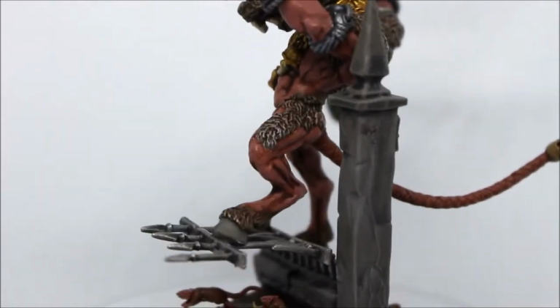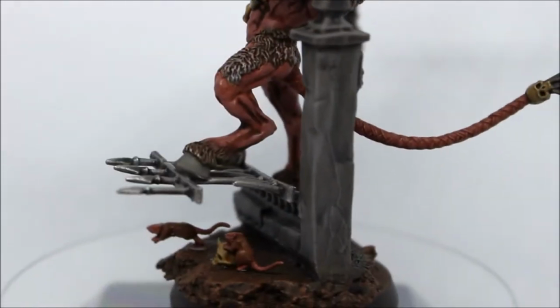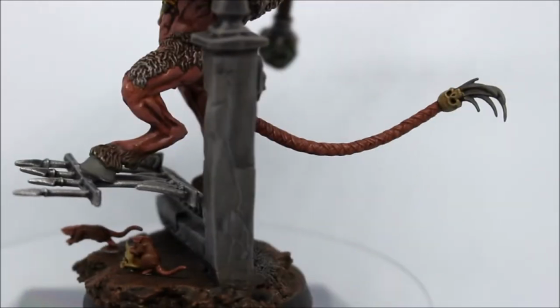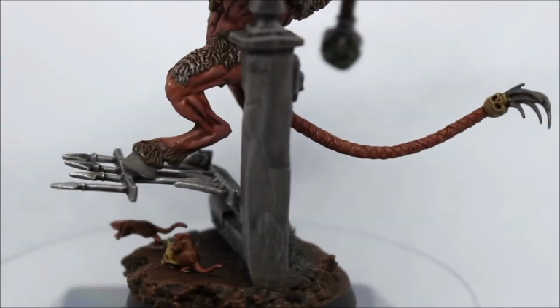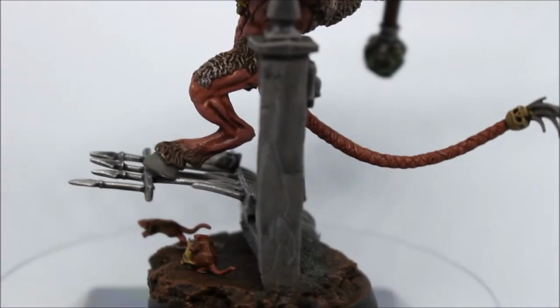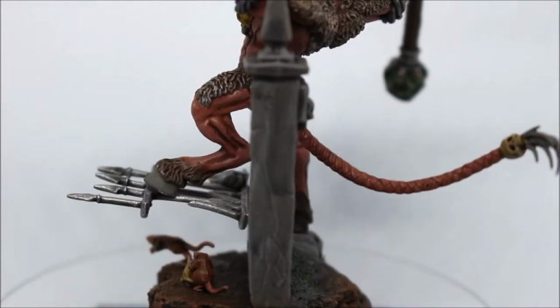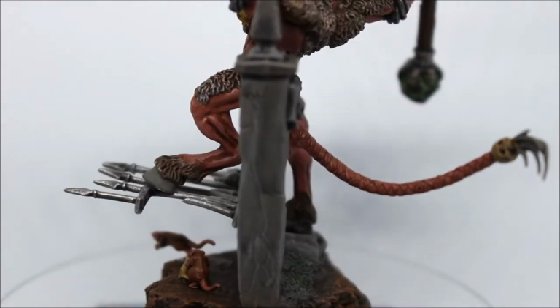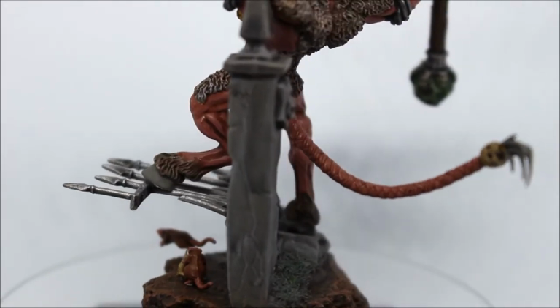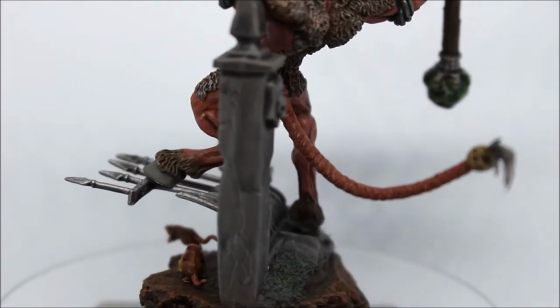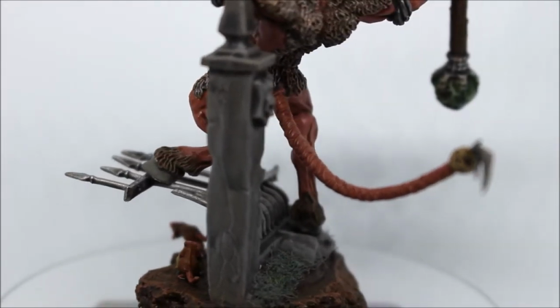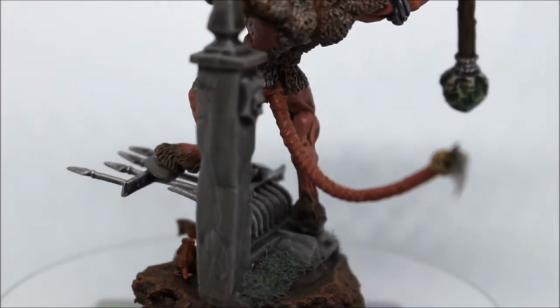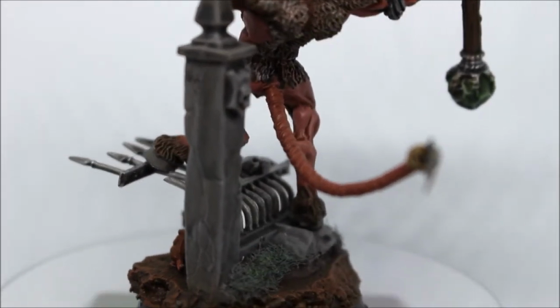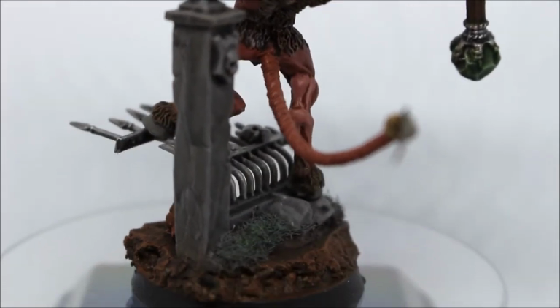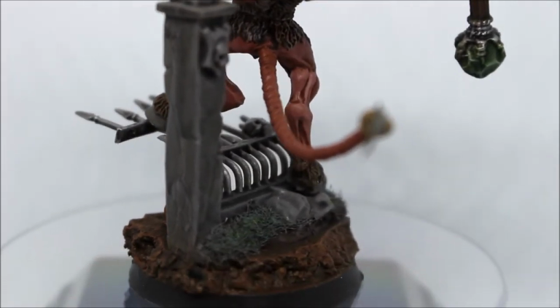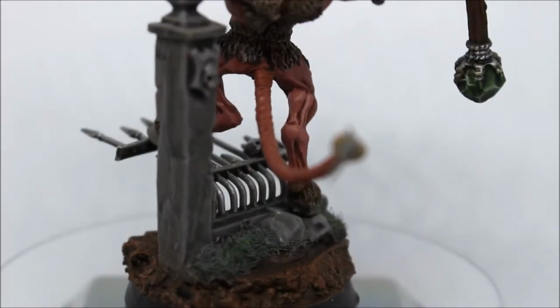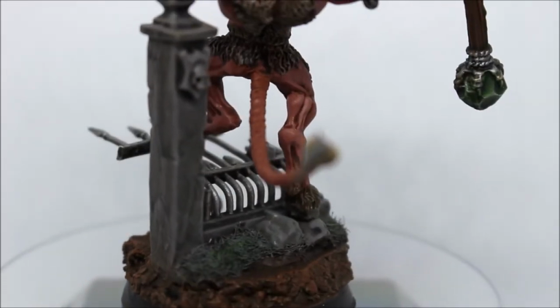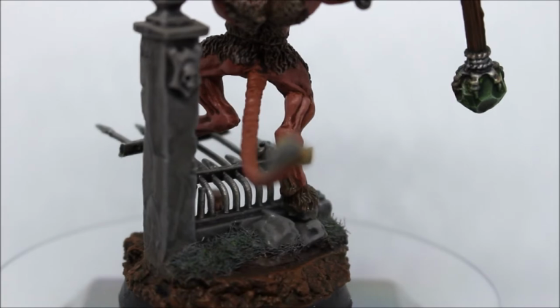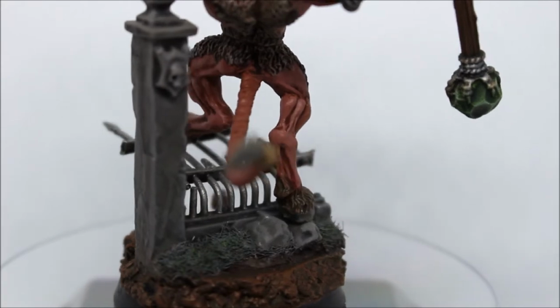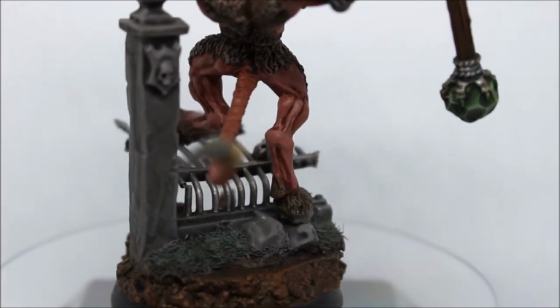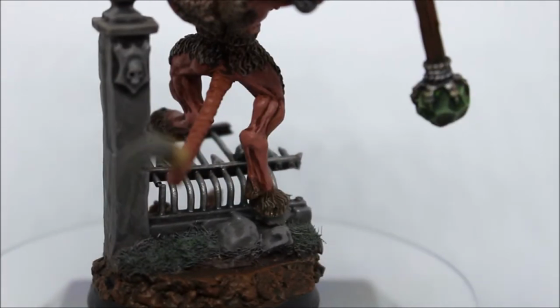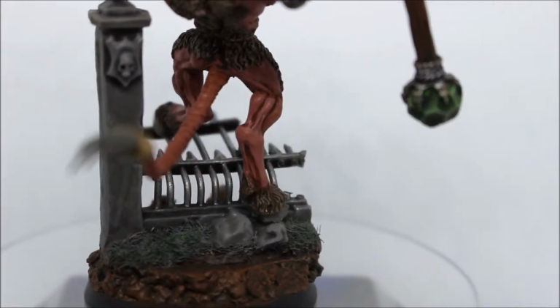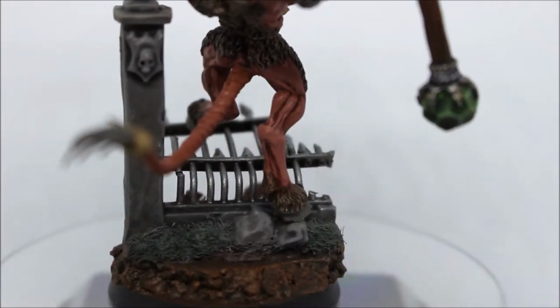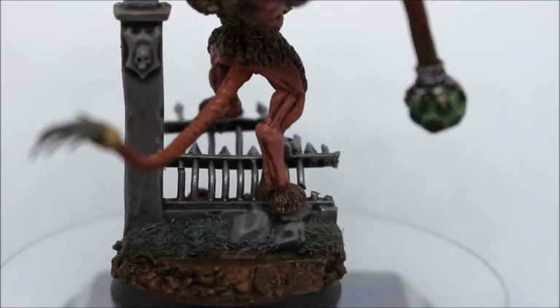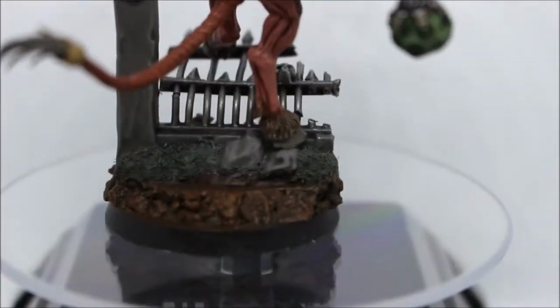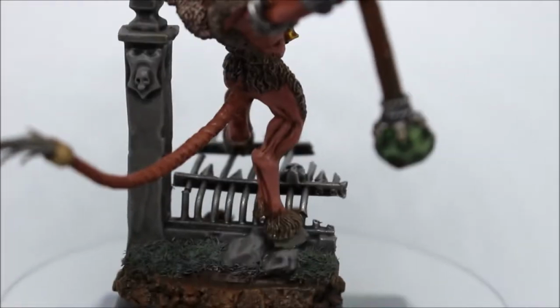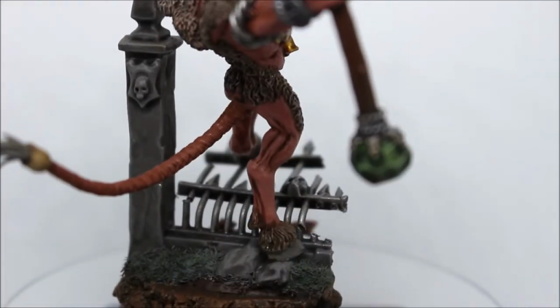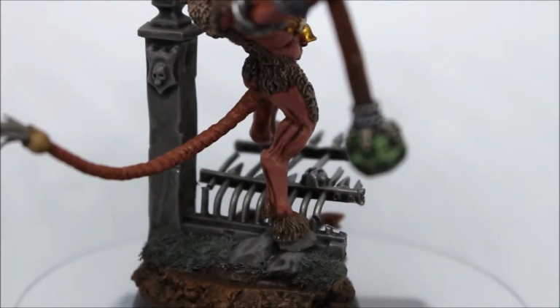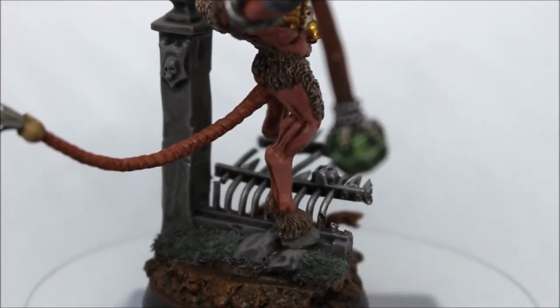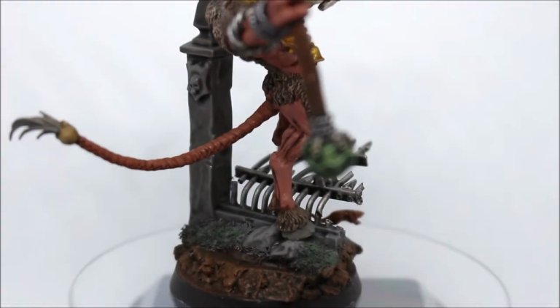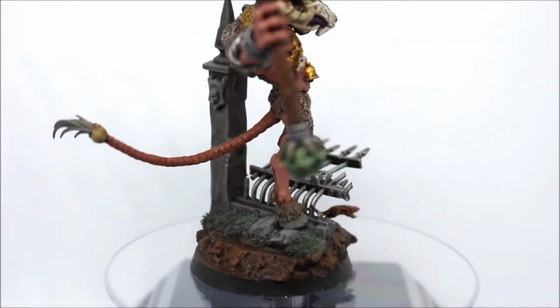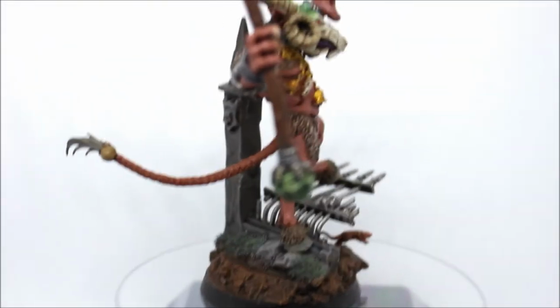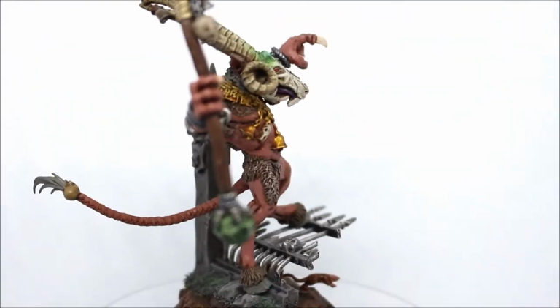His back foot is pinned because he's very top heavy and the front leg wasn't really sticking. All his weight is down on that one foot at the back there, but as long as it's holding I do not mind.